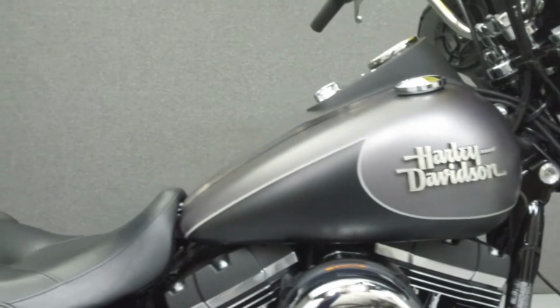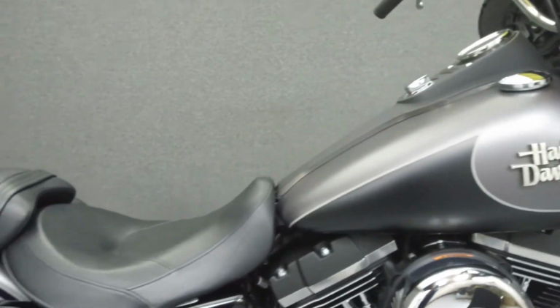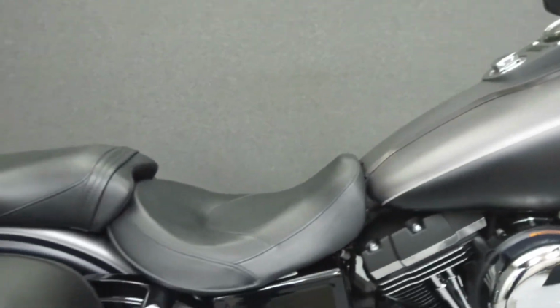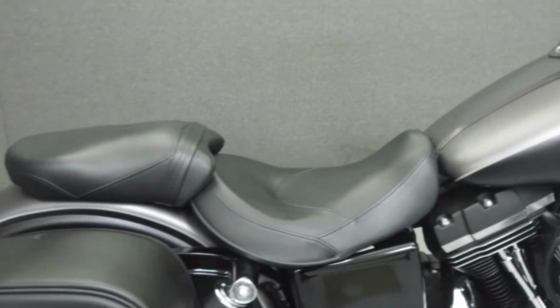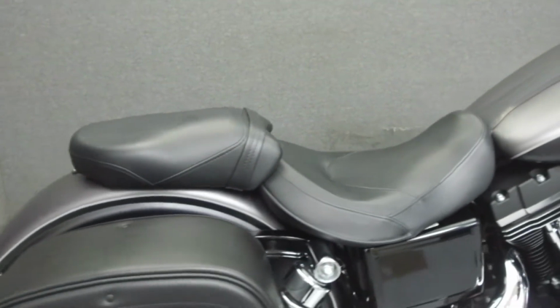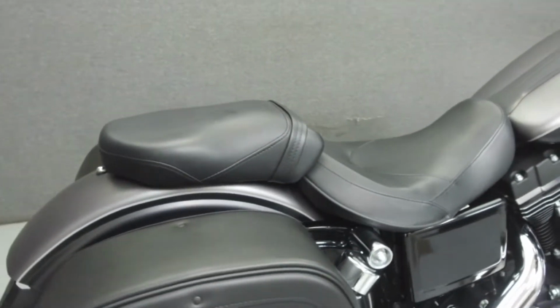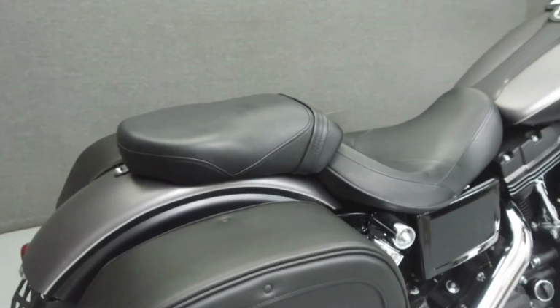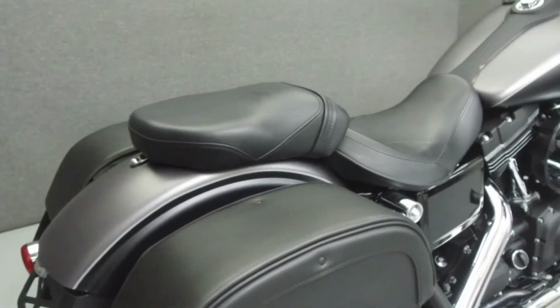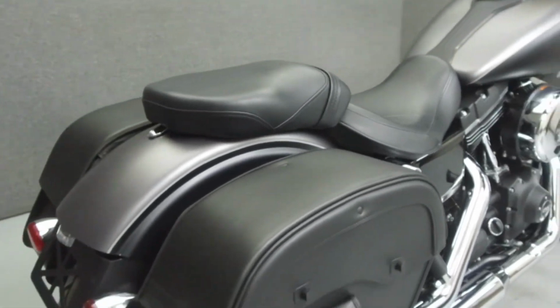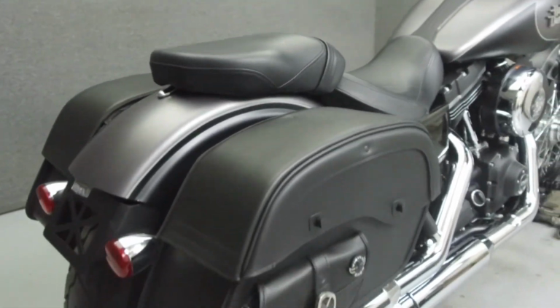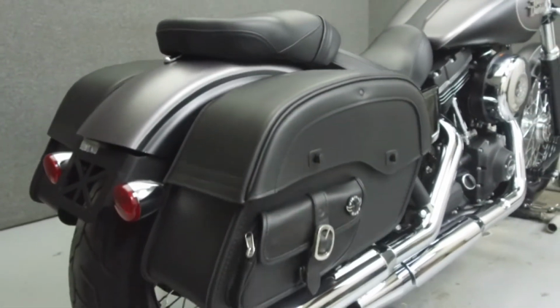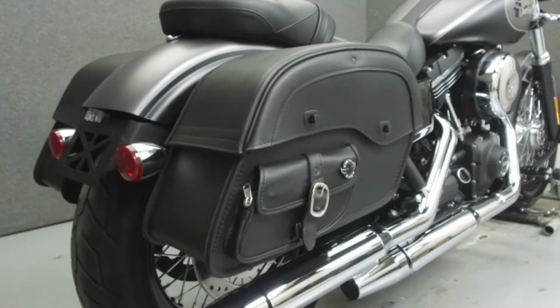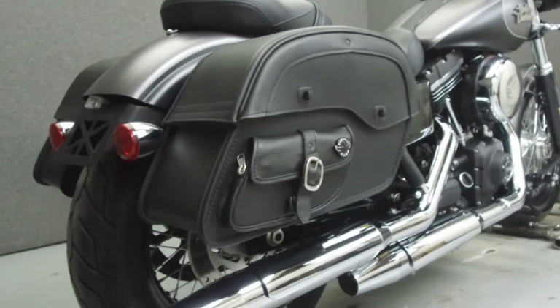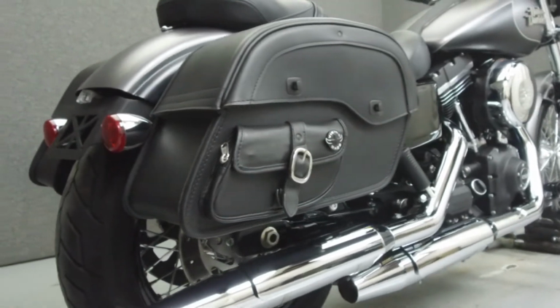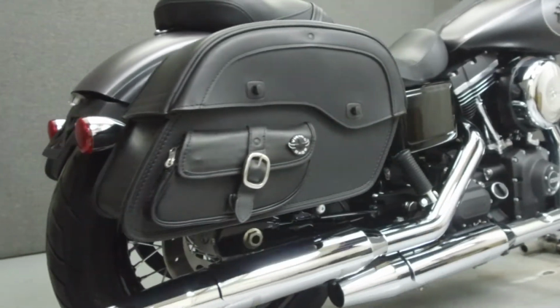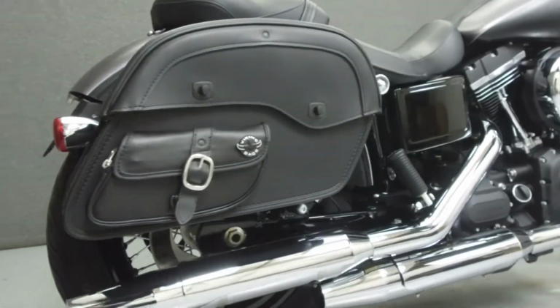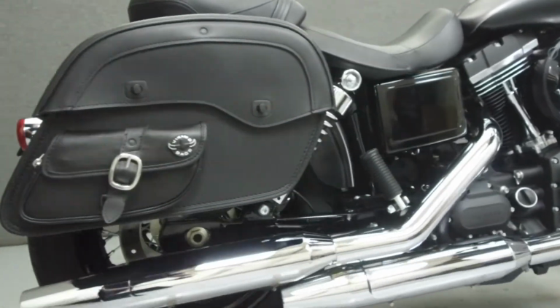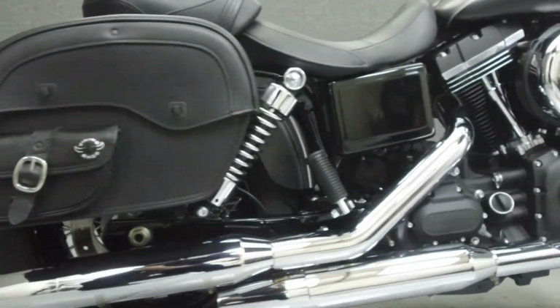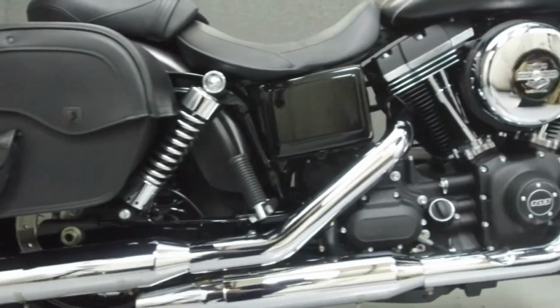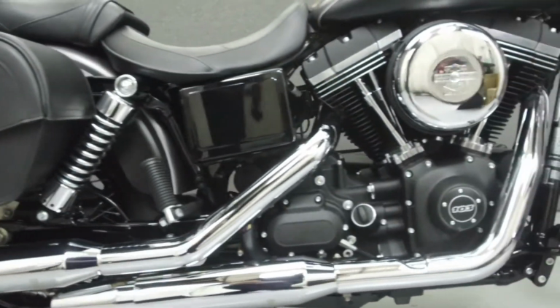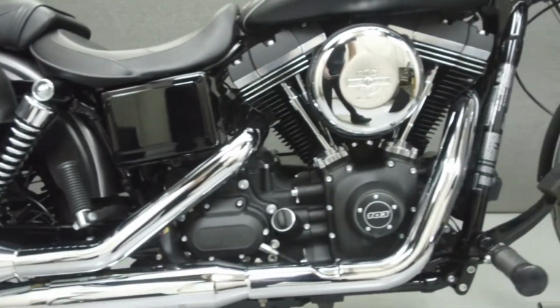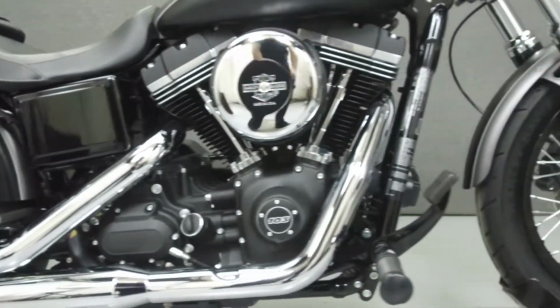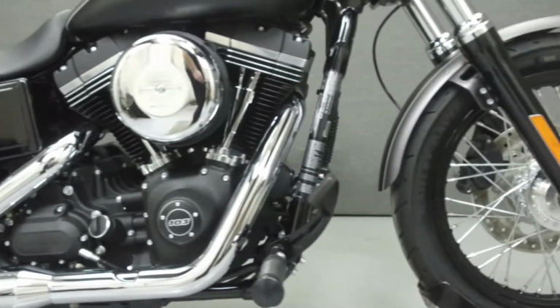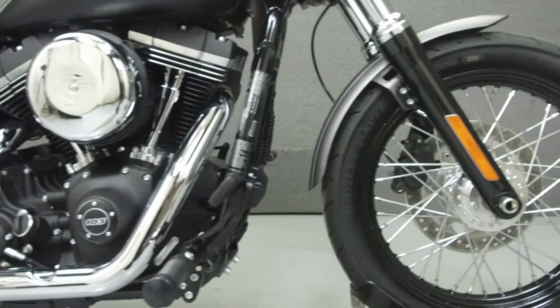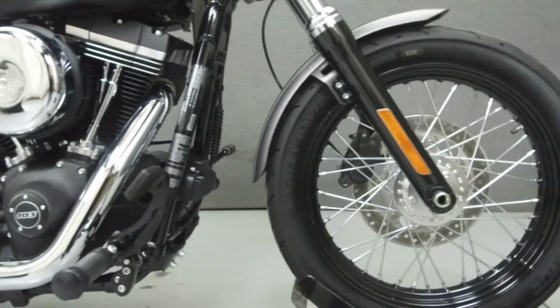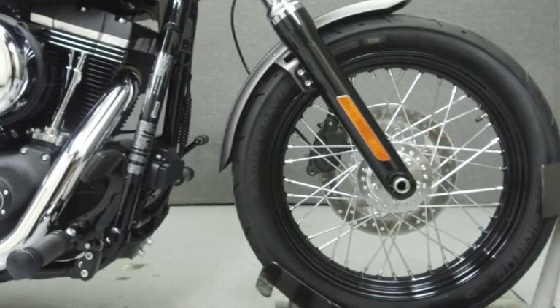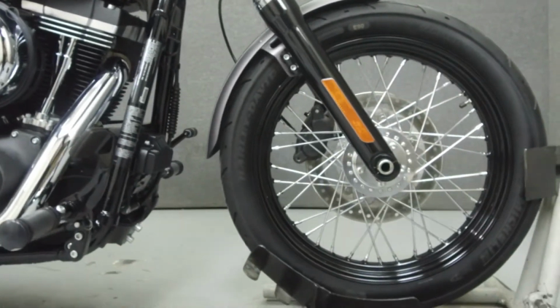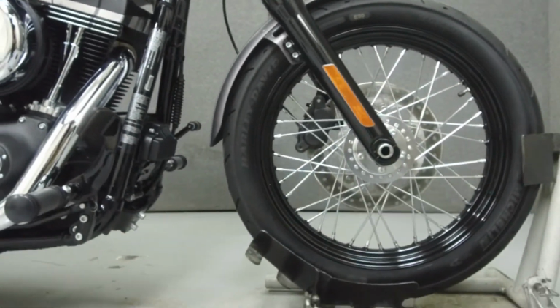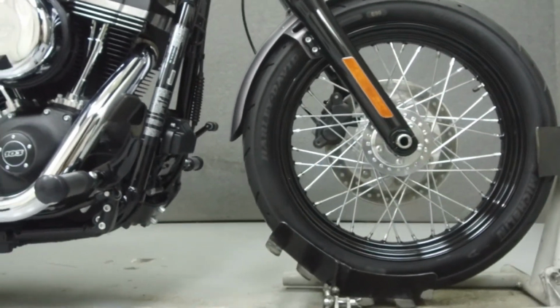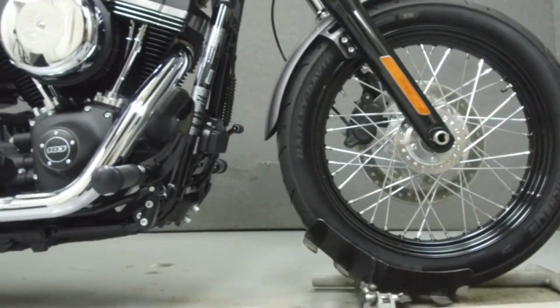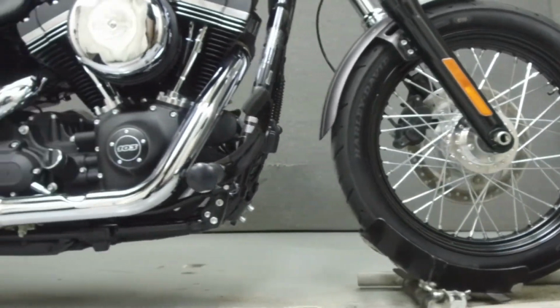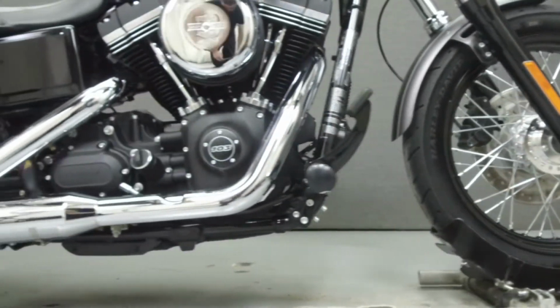Powered by a twin cam 103 cubic inch V-twin engine with a six-speed transmission, the Street Bob puts up 98 foot-pounds of torque at 3,000 RPM. It has a seat height of 26 inches and a dry weight of 637 pounds.